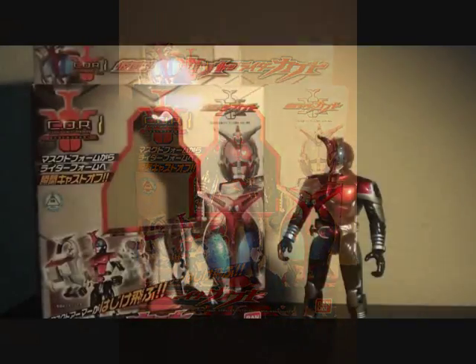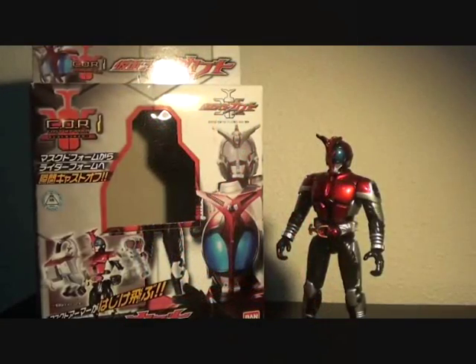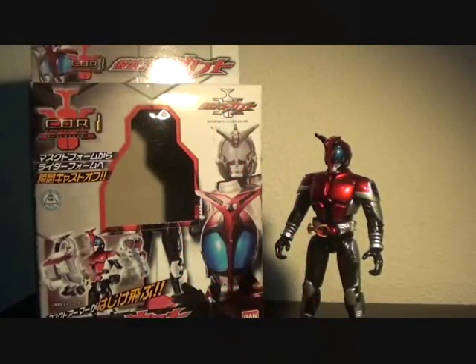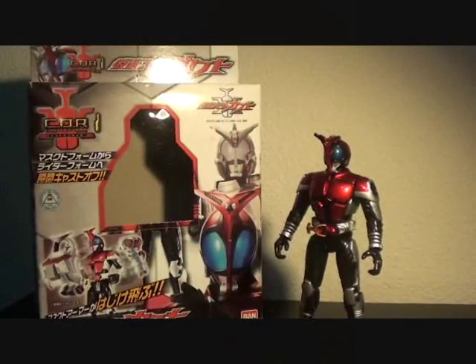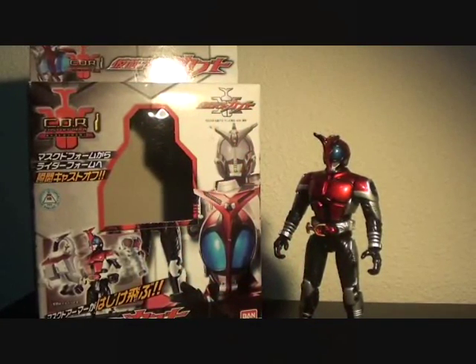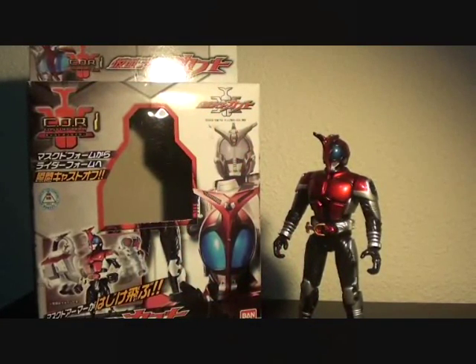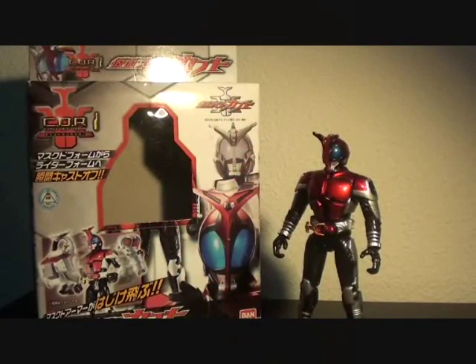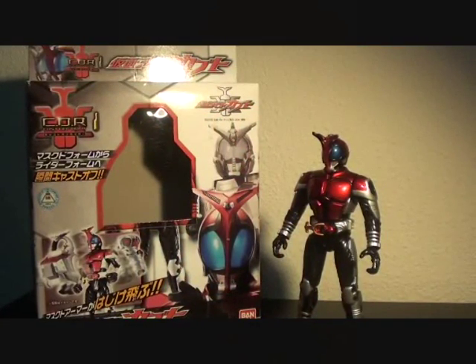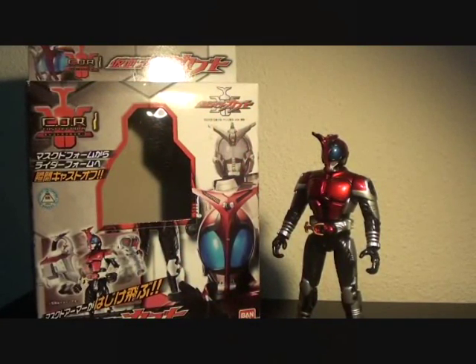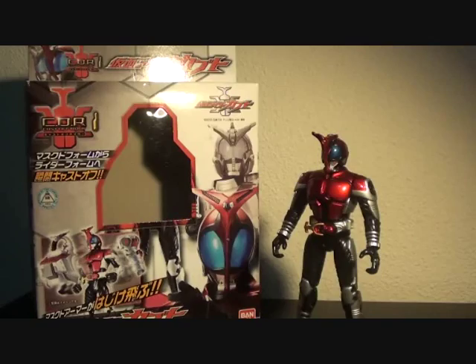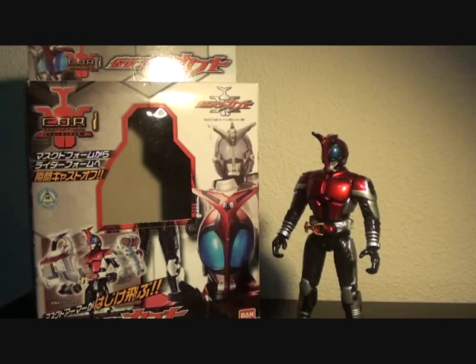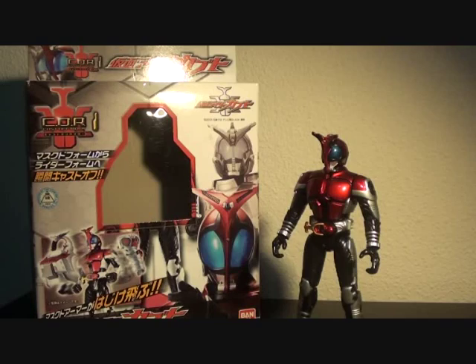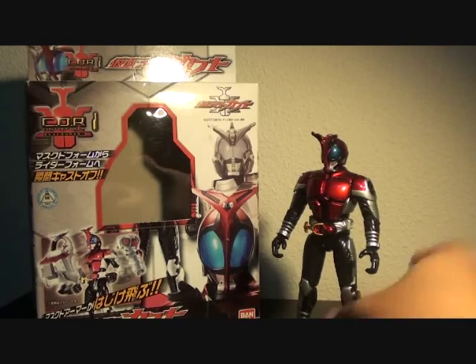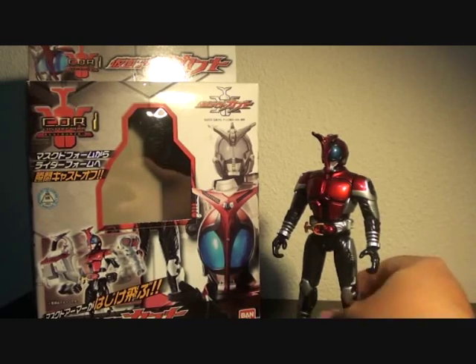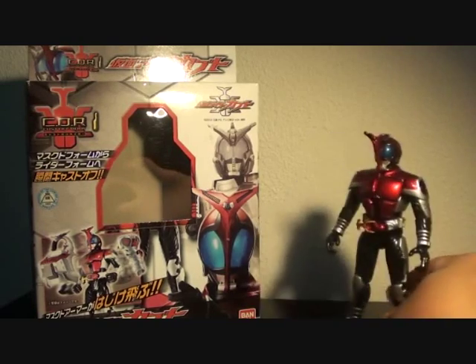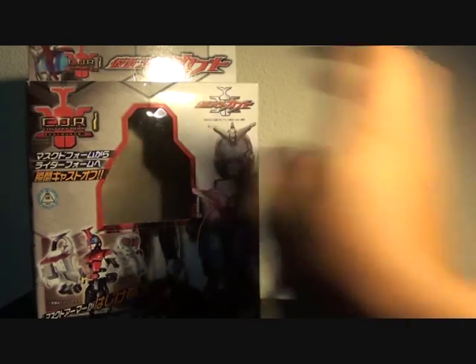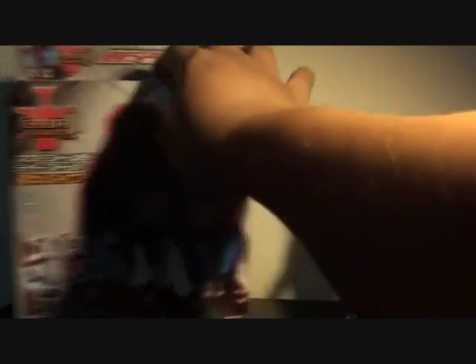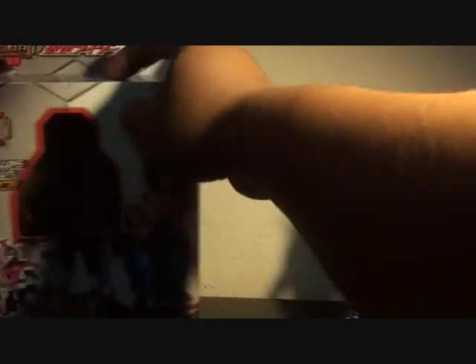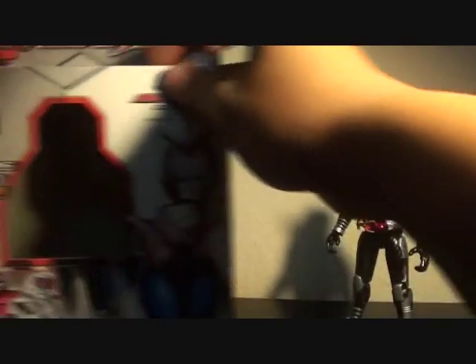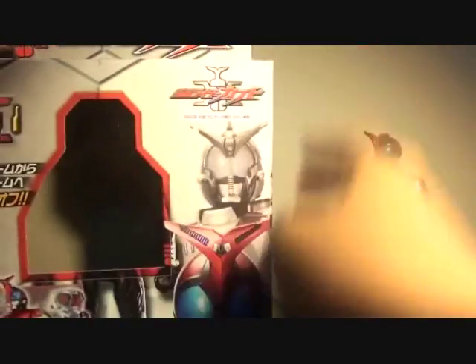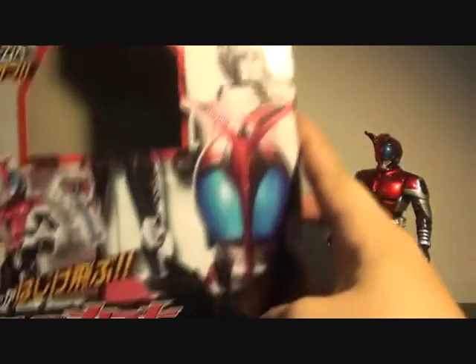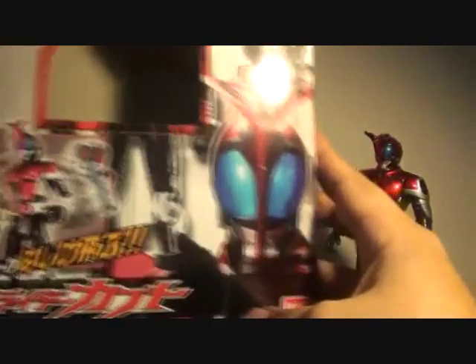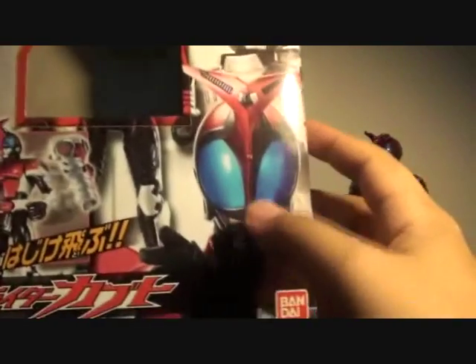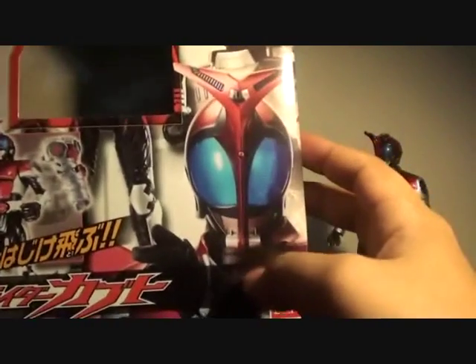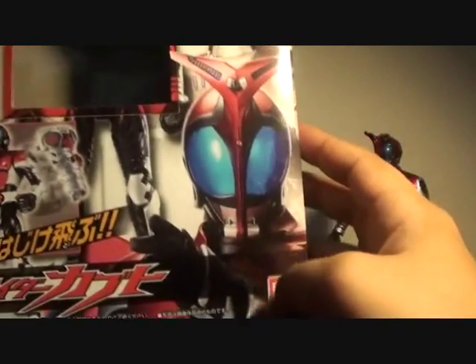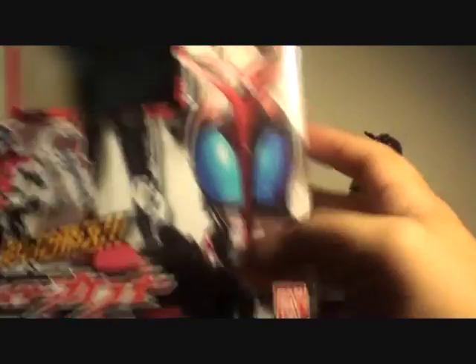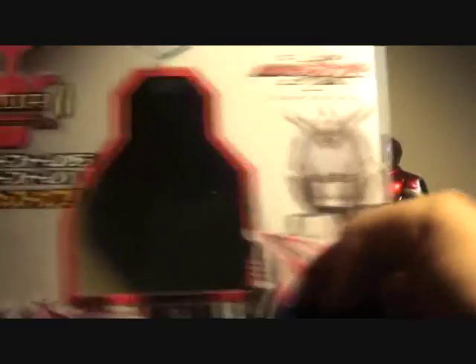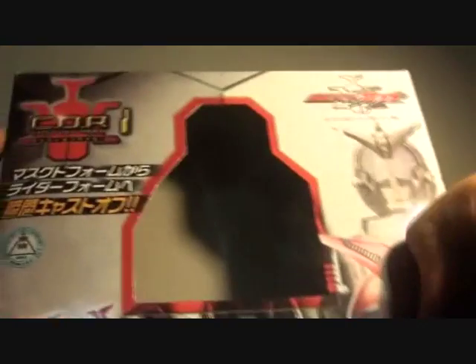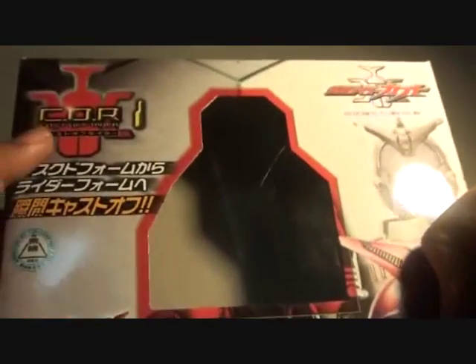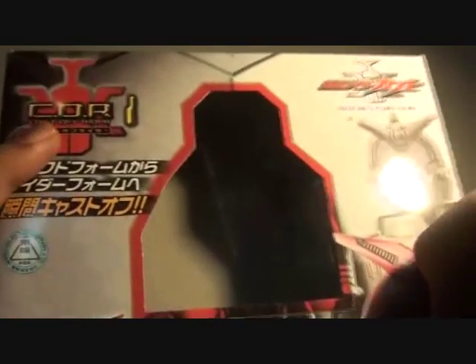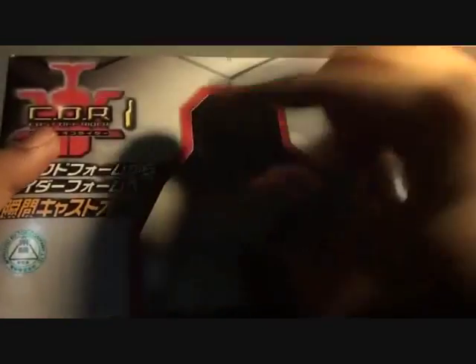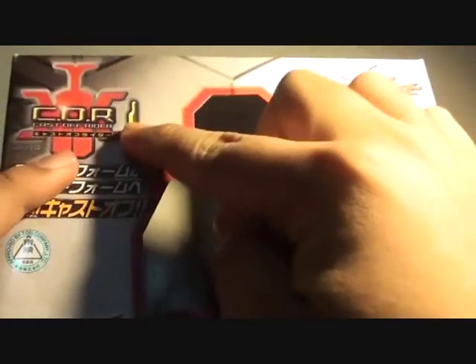Hi, Firestarter here and welcome to my toy review of the Cast Off Rider numero uno, Kamen Rider Kabuto. The box has Kabuto's photo over here, Kabuto's logo over here — numero uno!